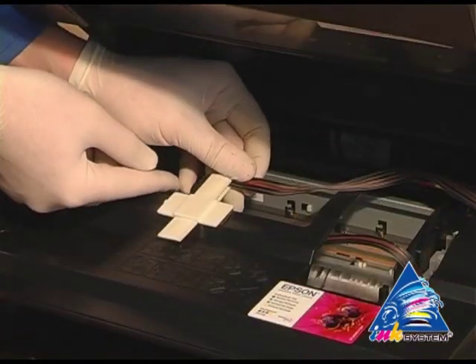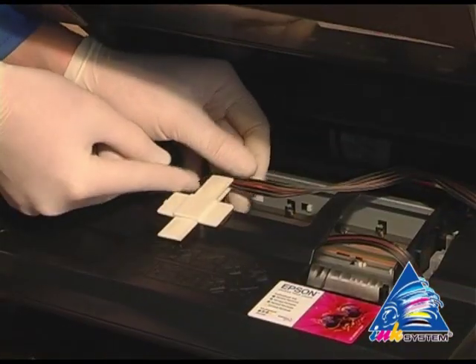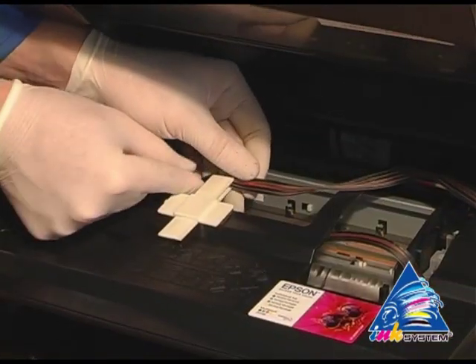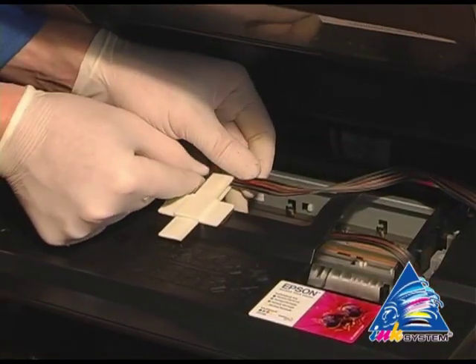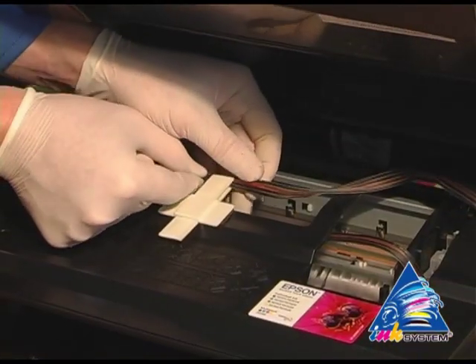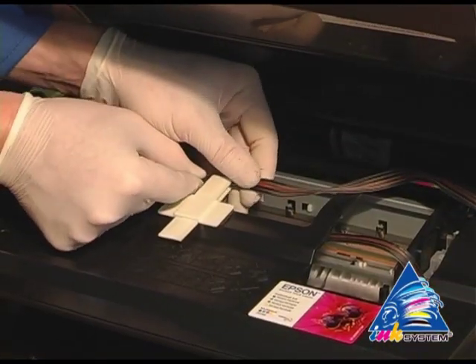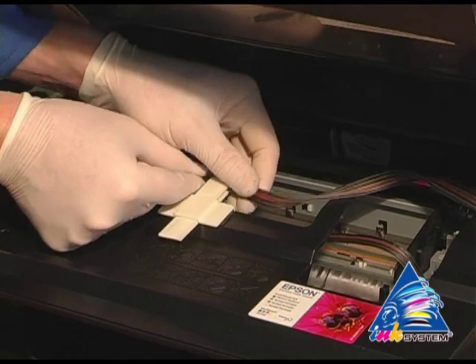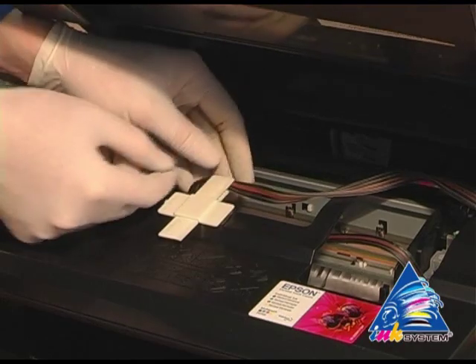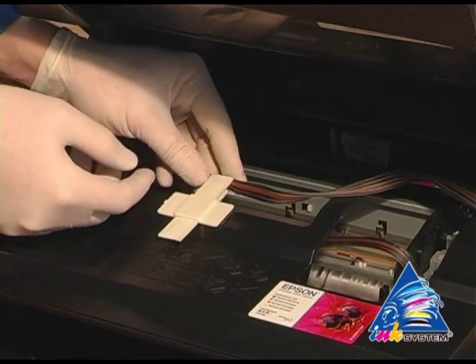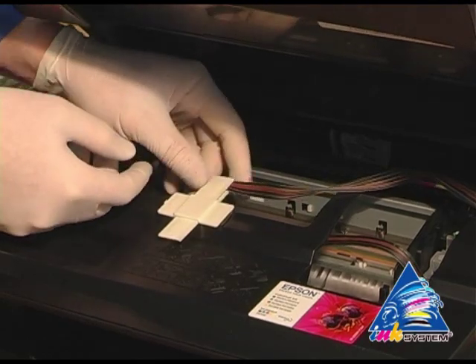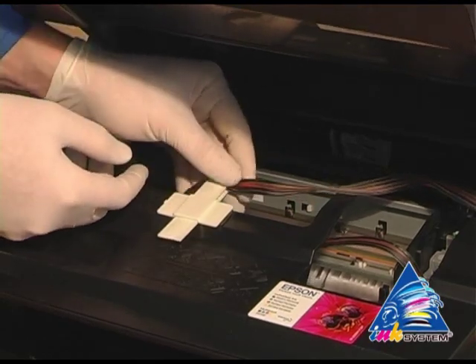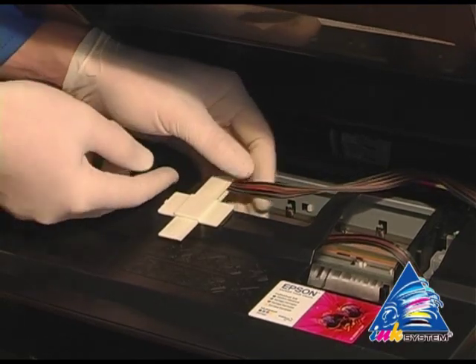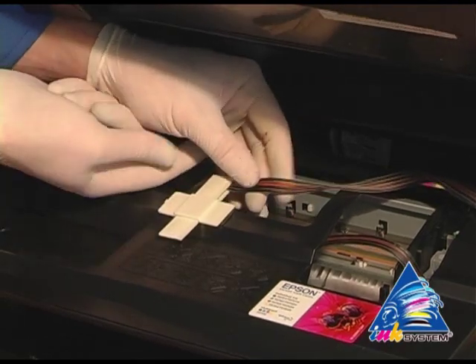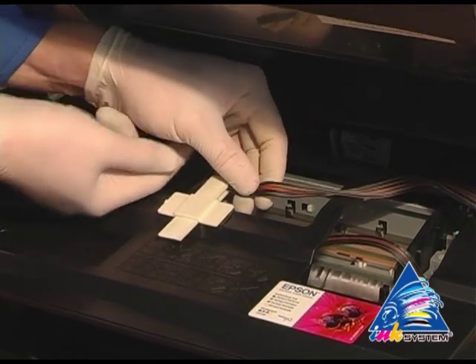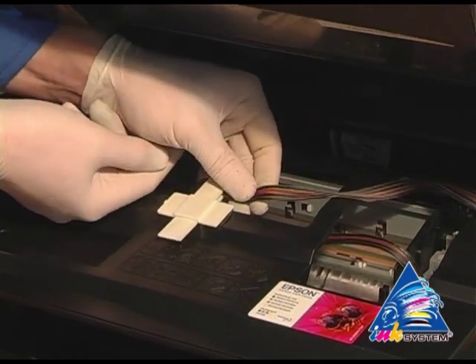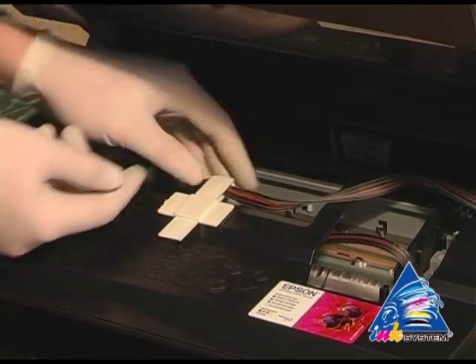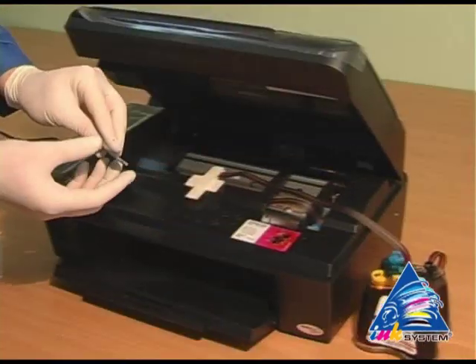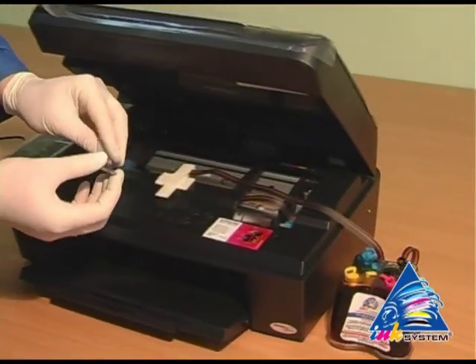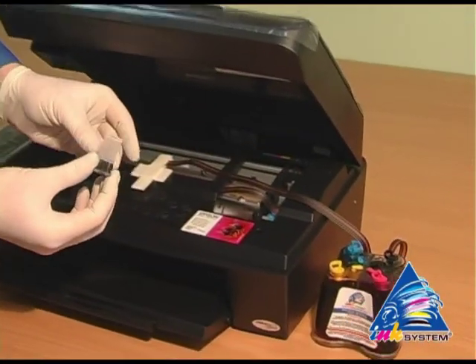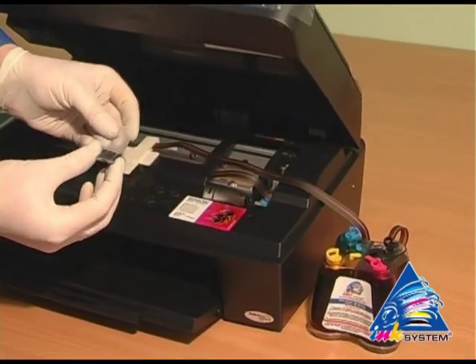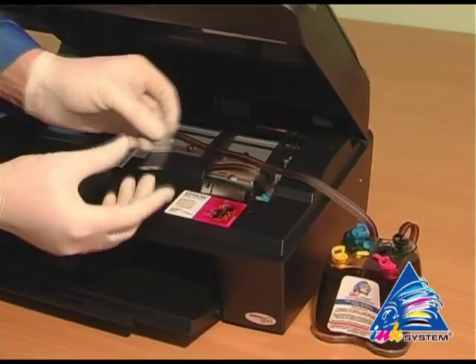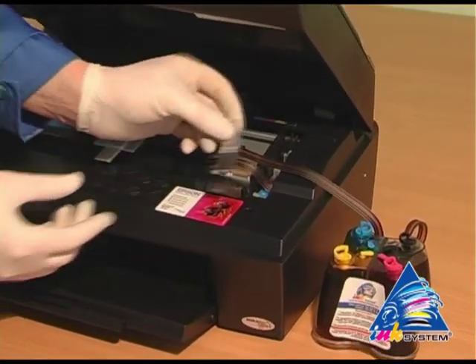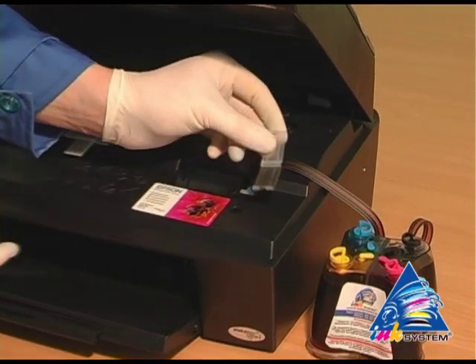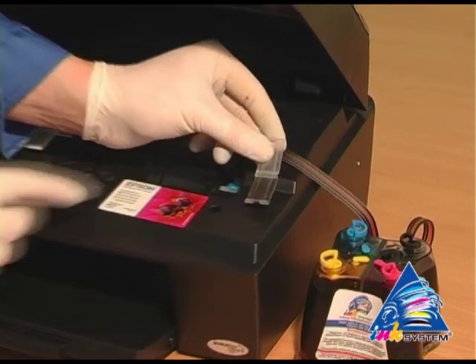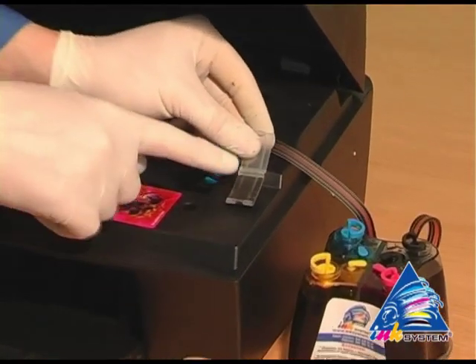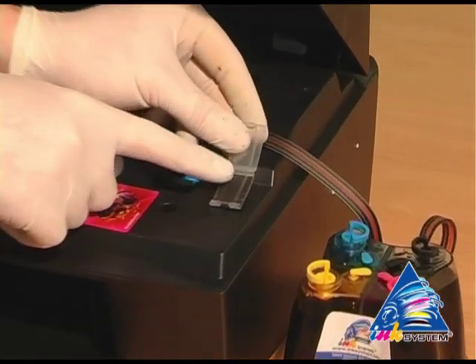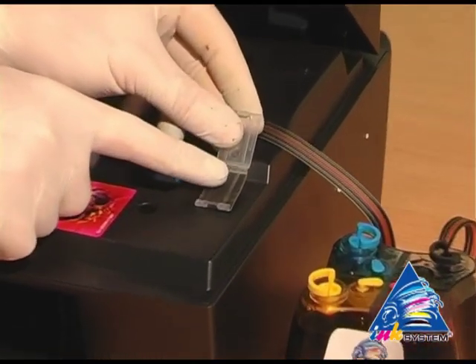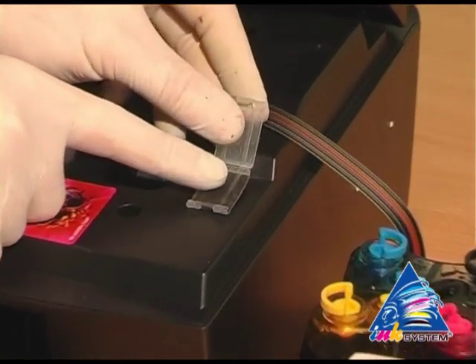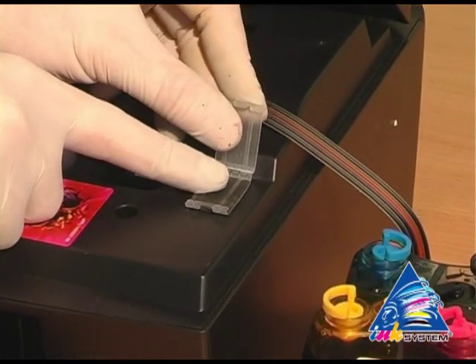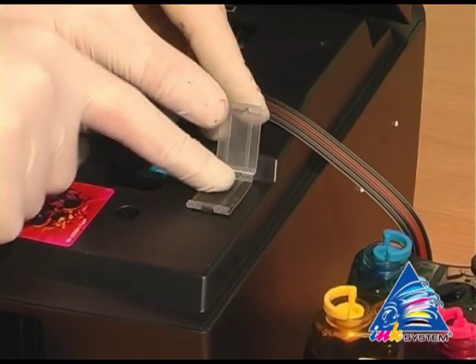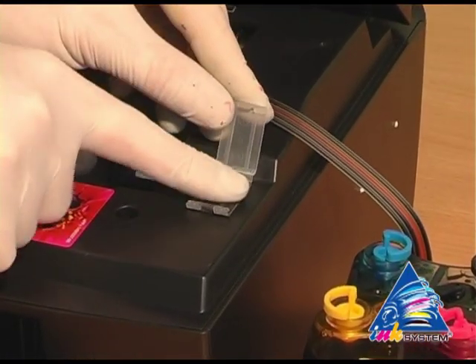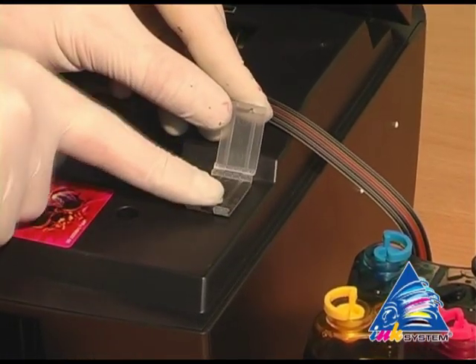Then fix the pipe of ink supply. Install the second clip to fix the pipe.